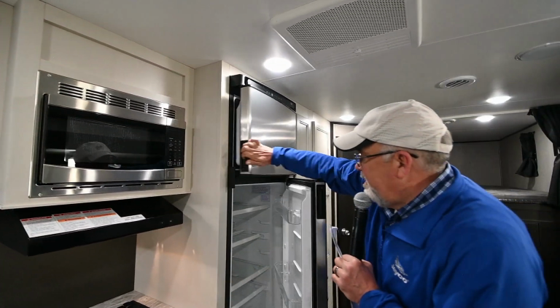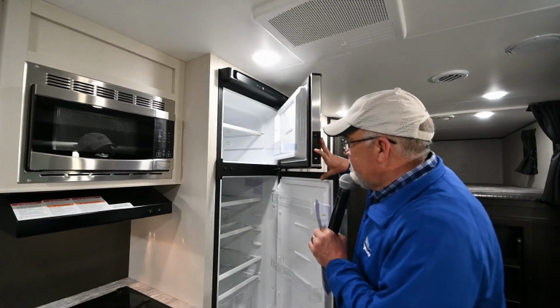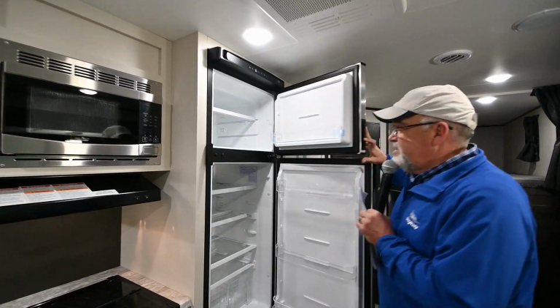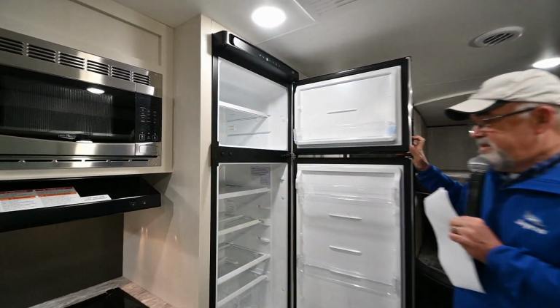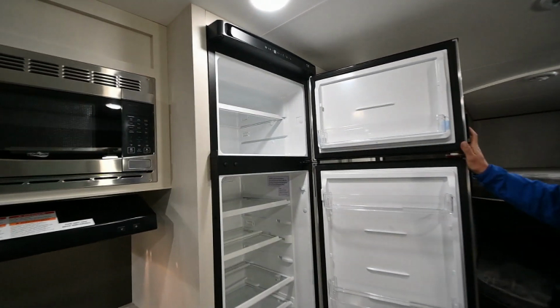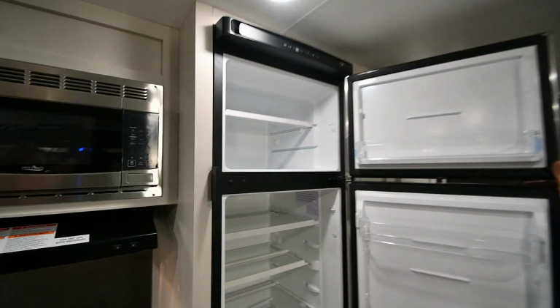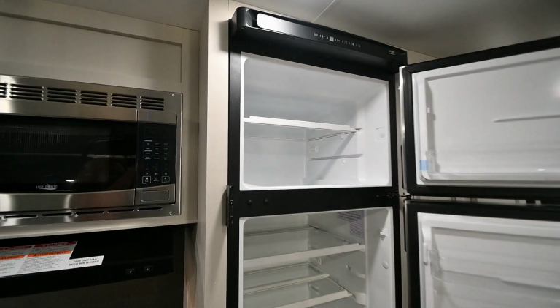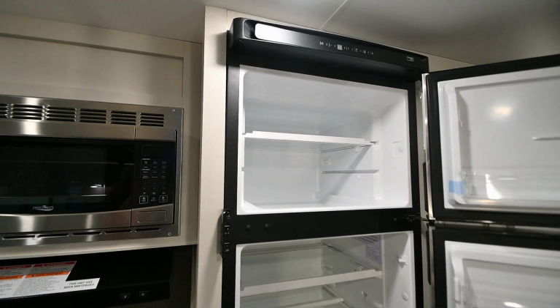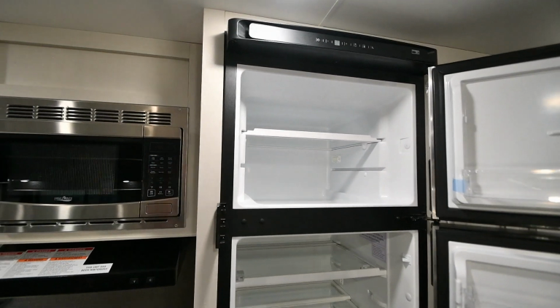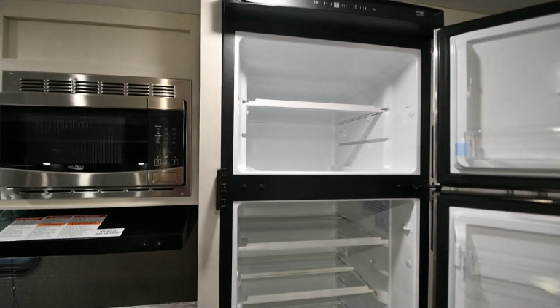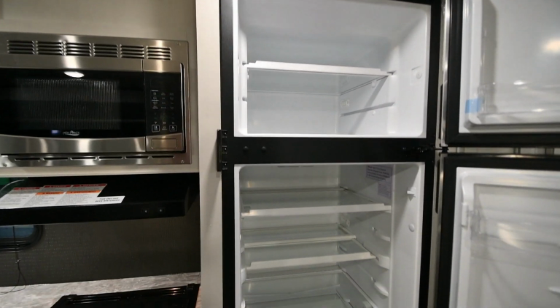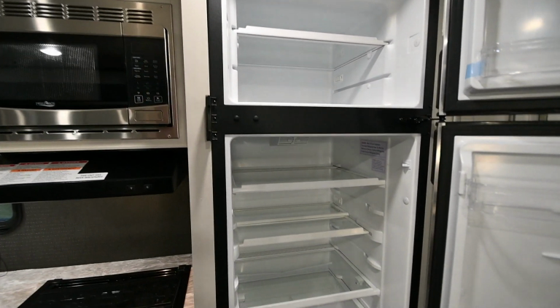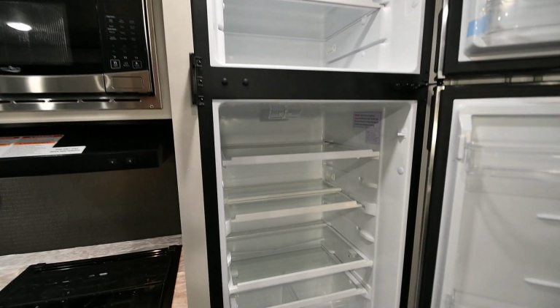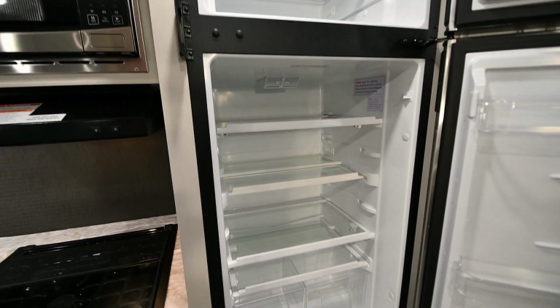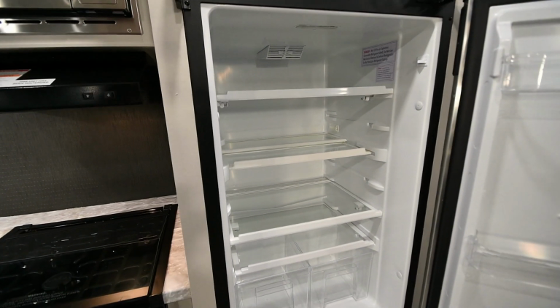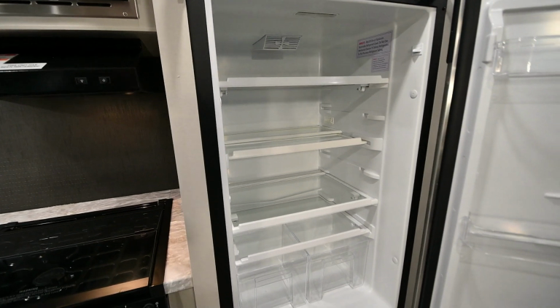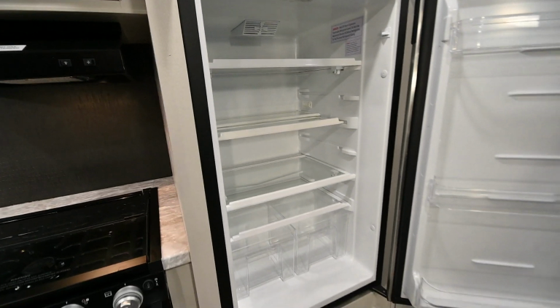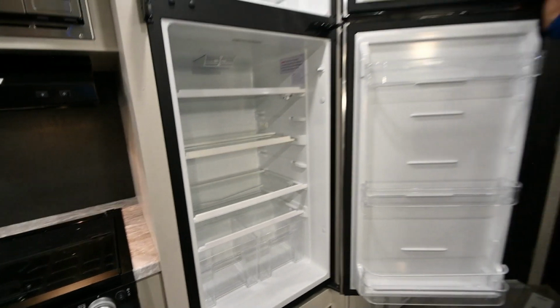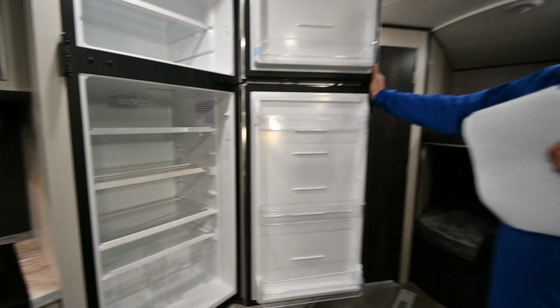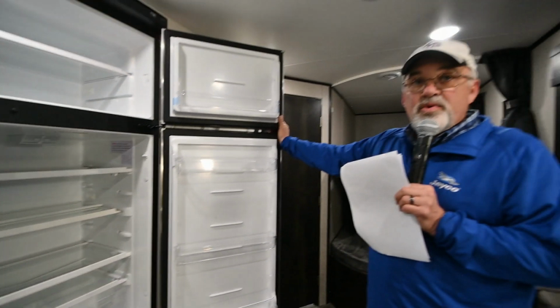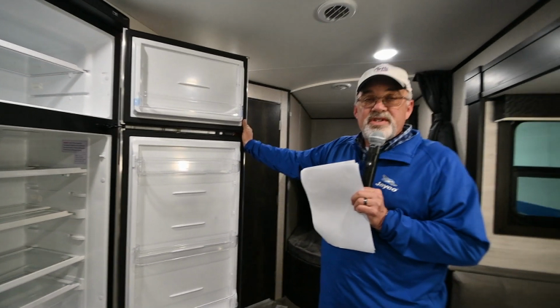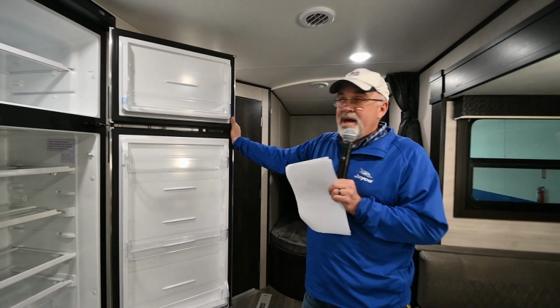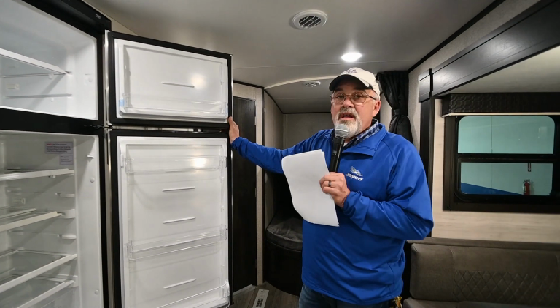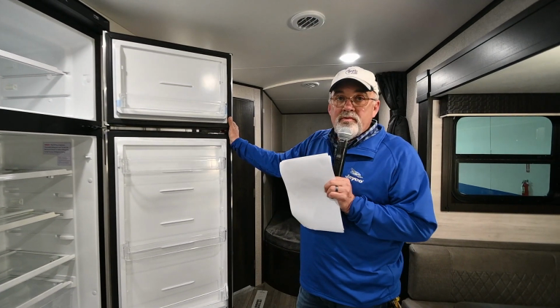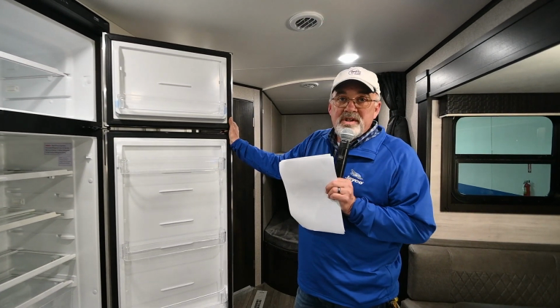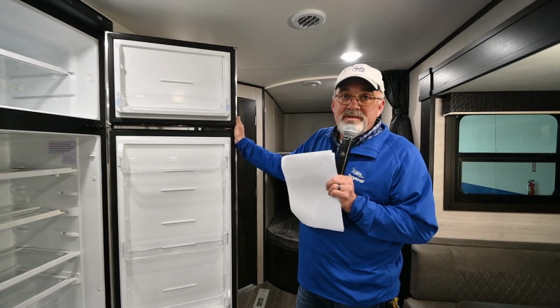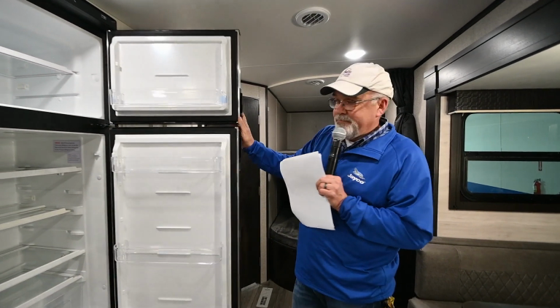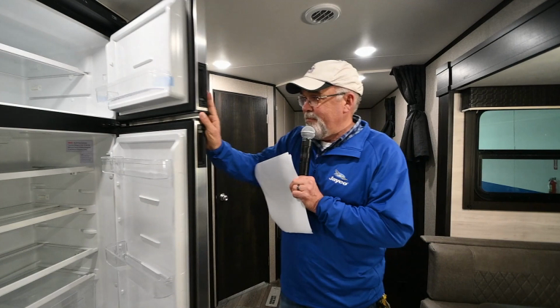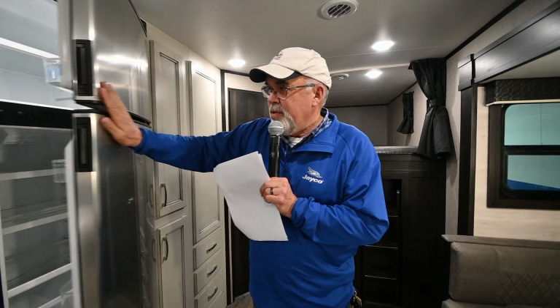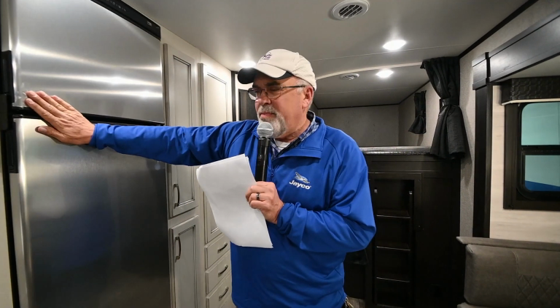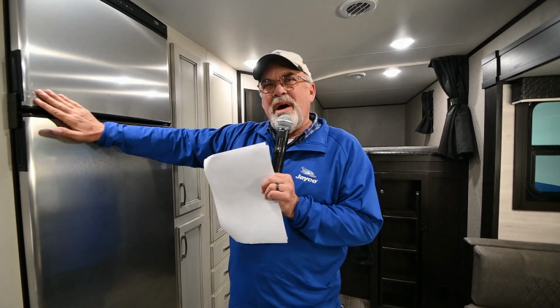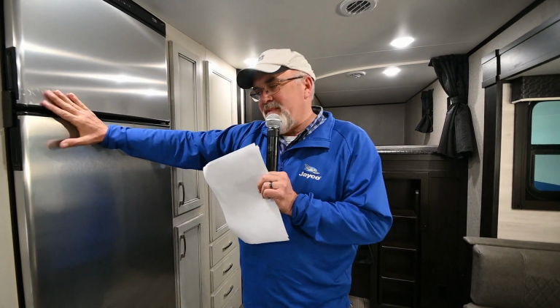This trailer is equipped with a 12-volt electric refrigerator. Look at the size of it — that's a lot of groceries. It cools better and you've got a lot more room. If you do decide to equip this with solar panels, it will run on solar too. You'd probably want to put two batteries up there.